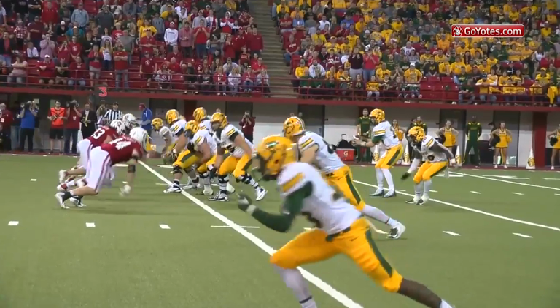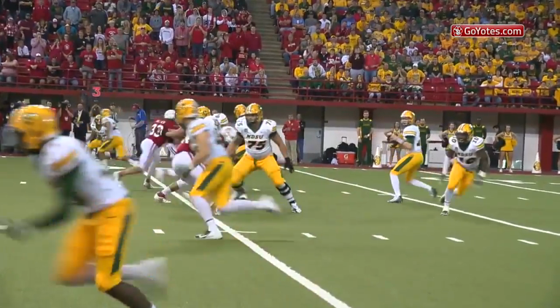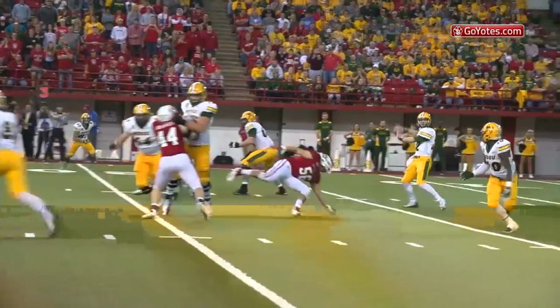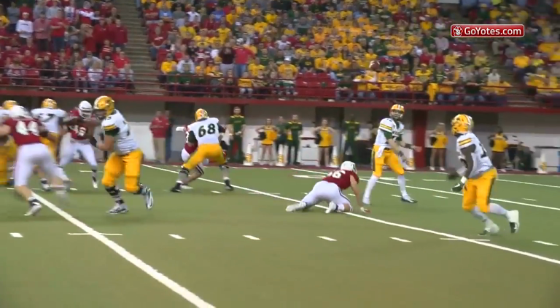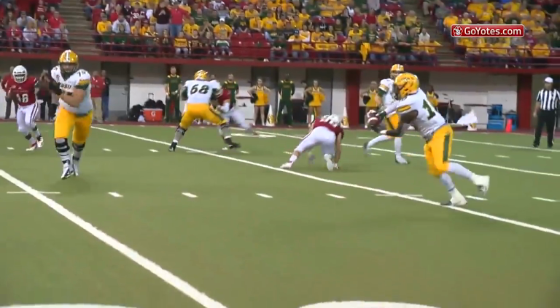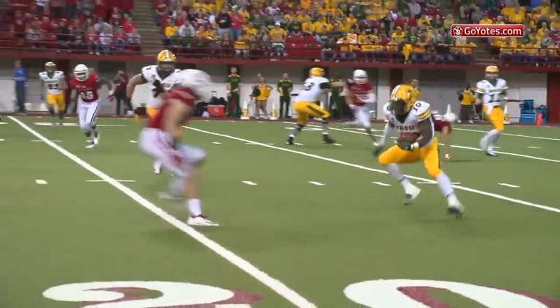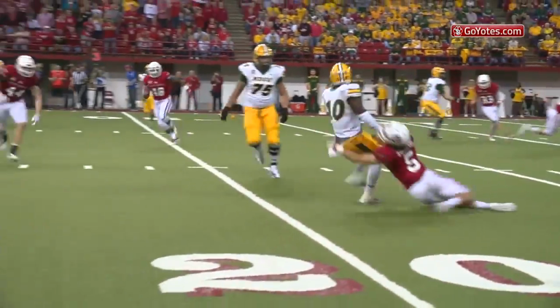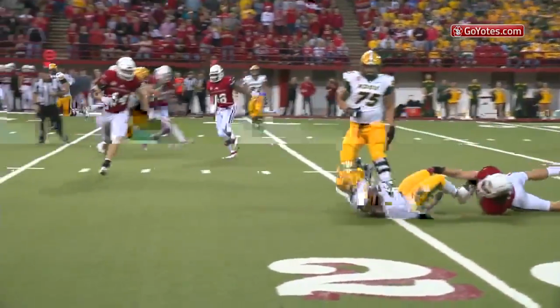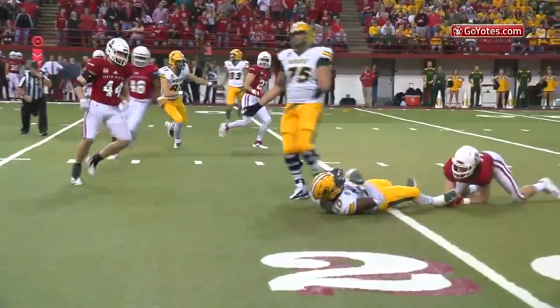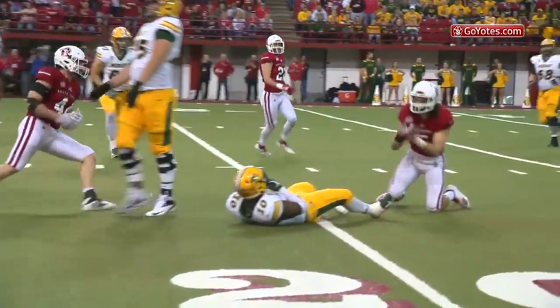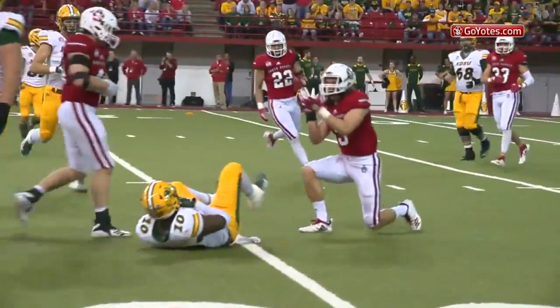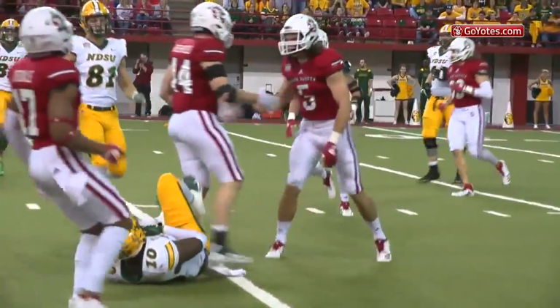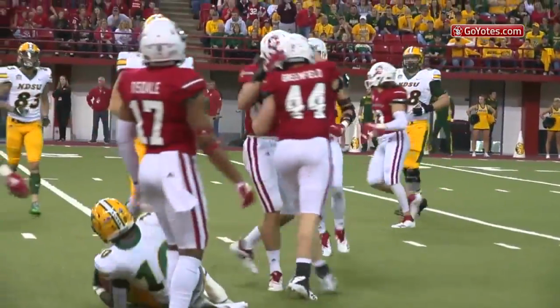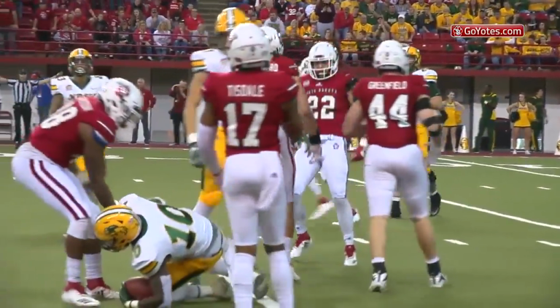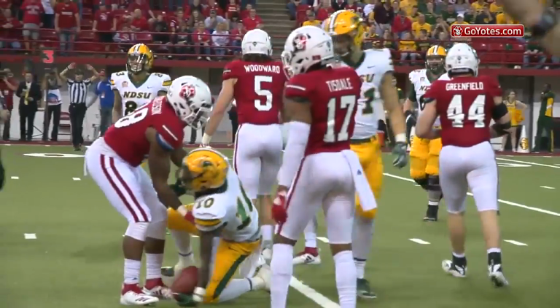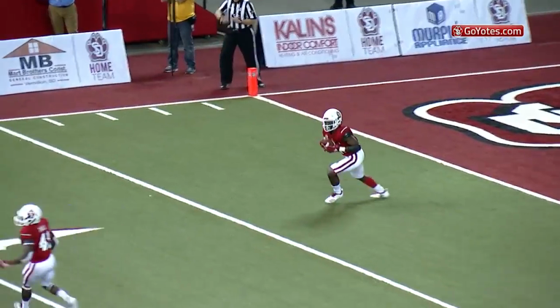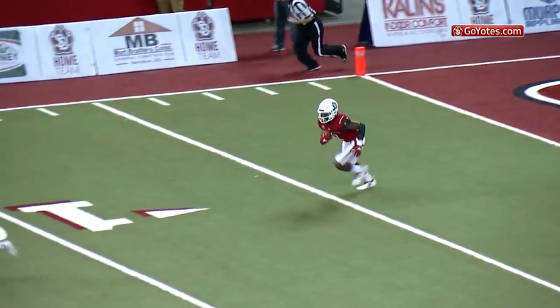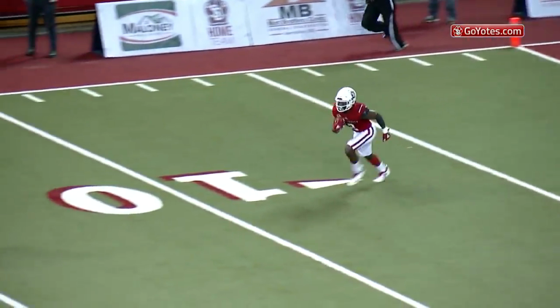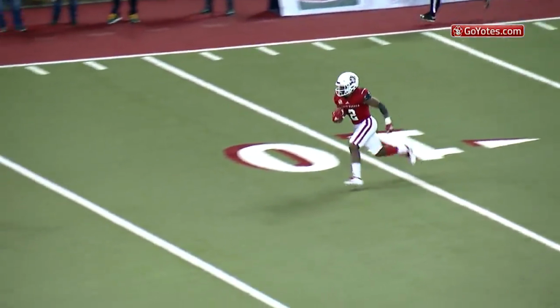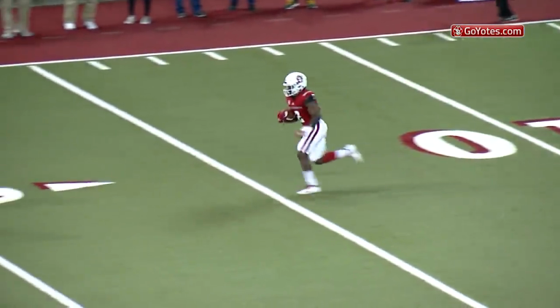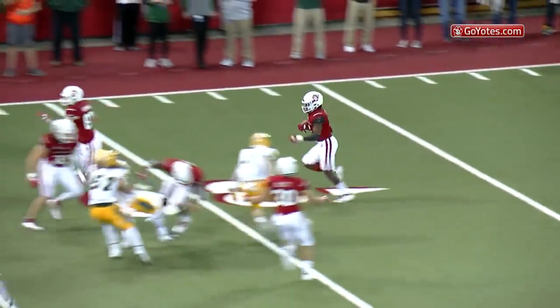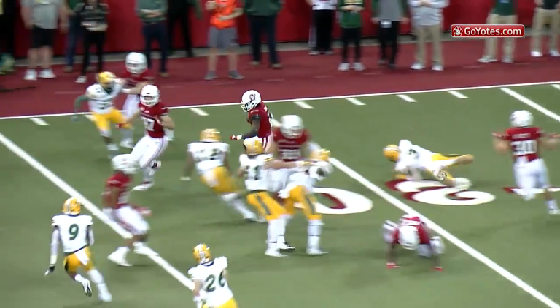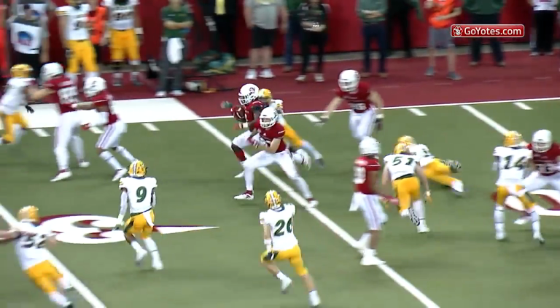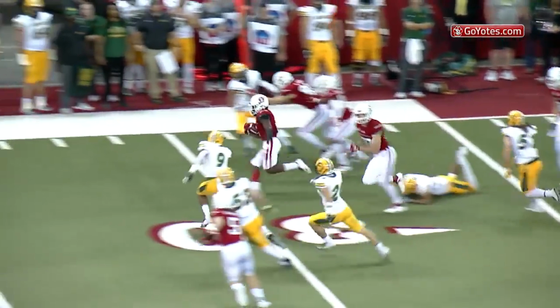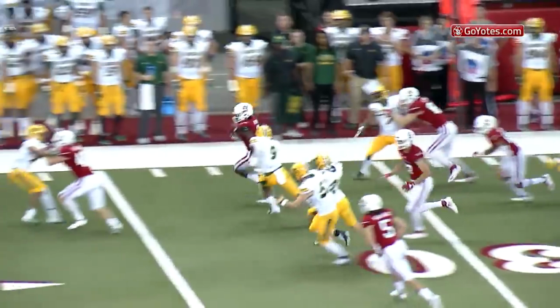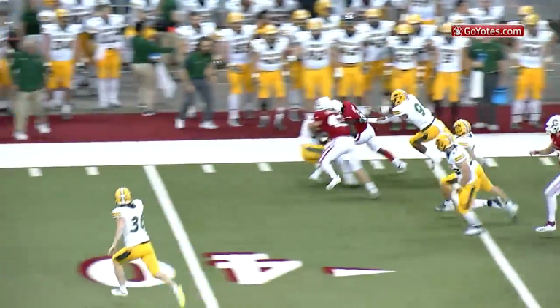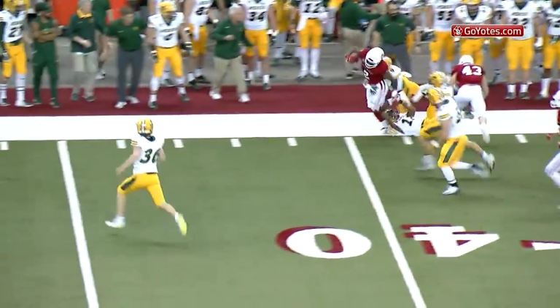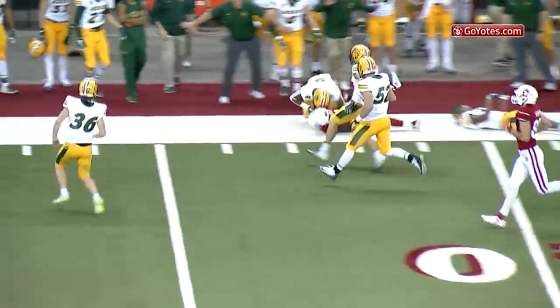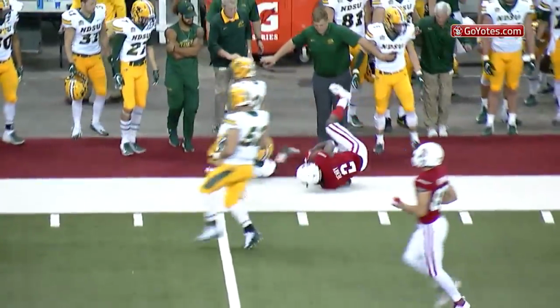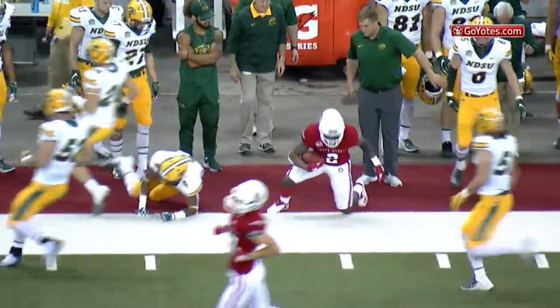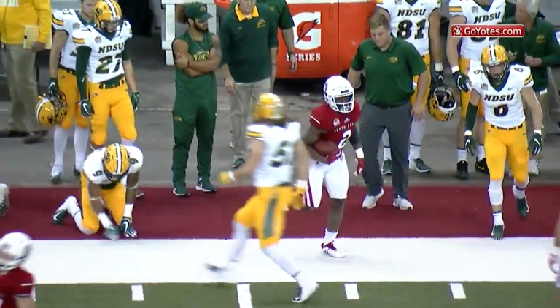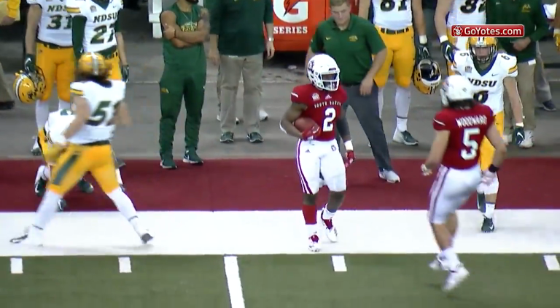3rd and 8 from the 21, flag on the play, pass to the left to Dunn, and Dunn is dropped by Brian Woodward. Kai Henry from the 3, numbers at the 10, 15, 20, 25, 30, 35, and finally brought out of bounds from behind.